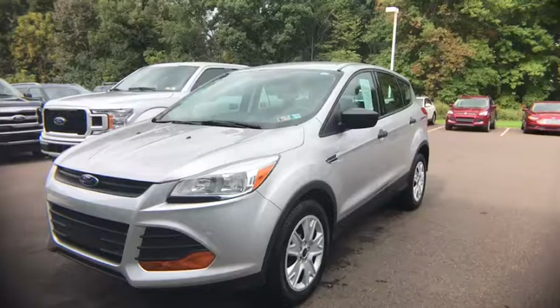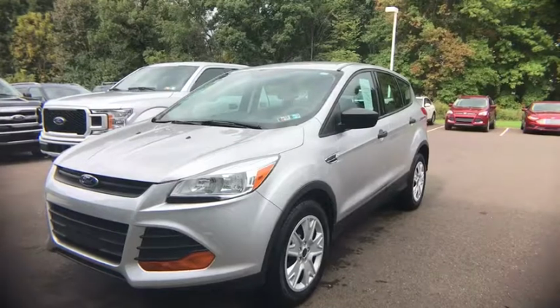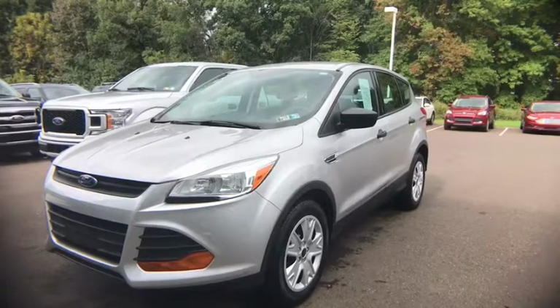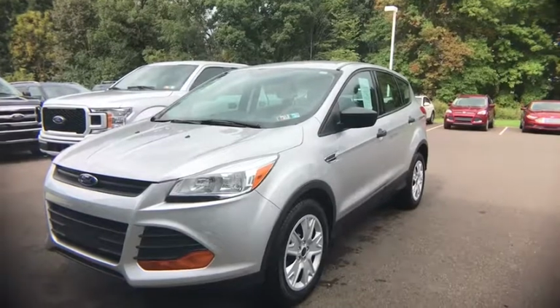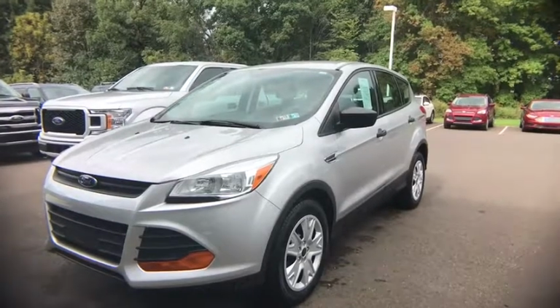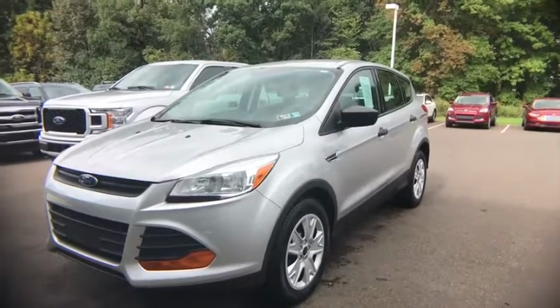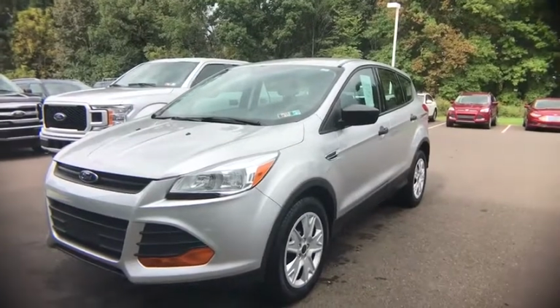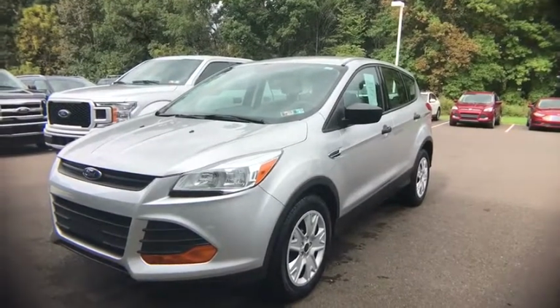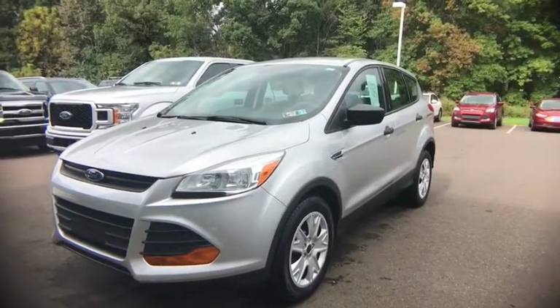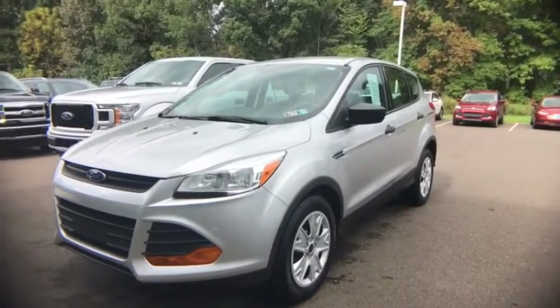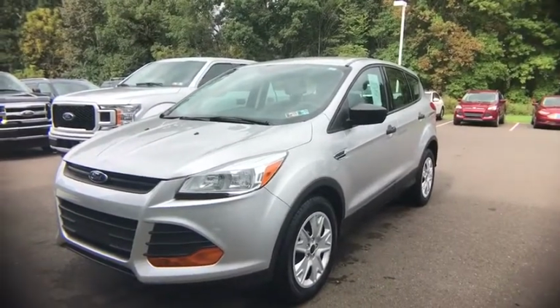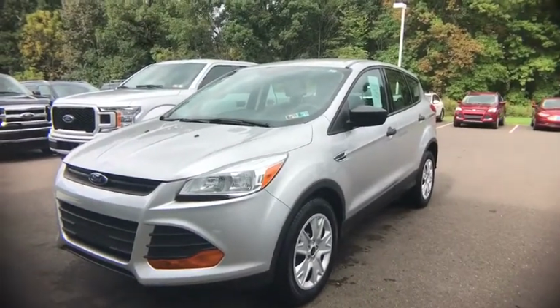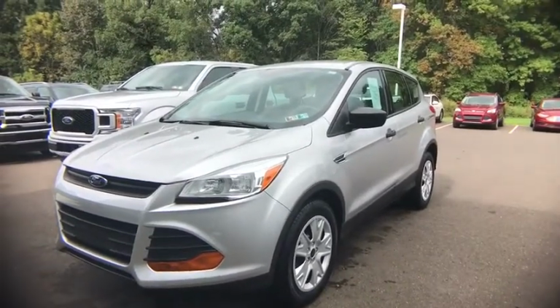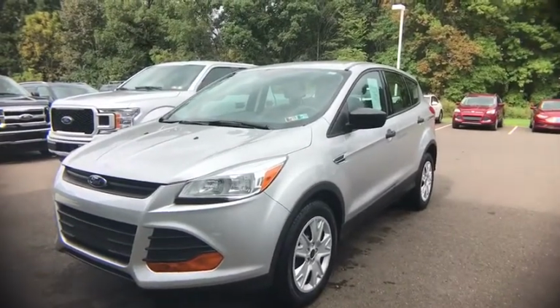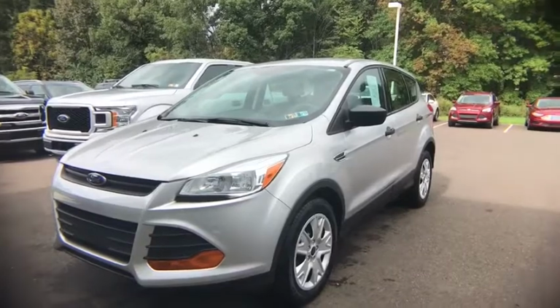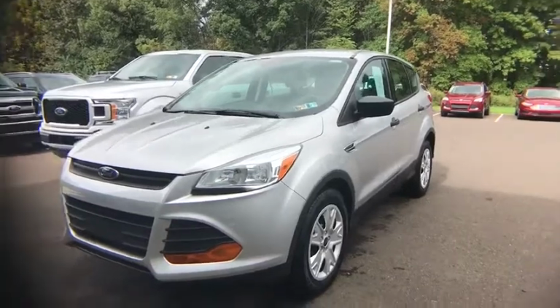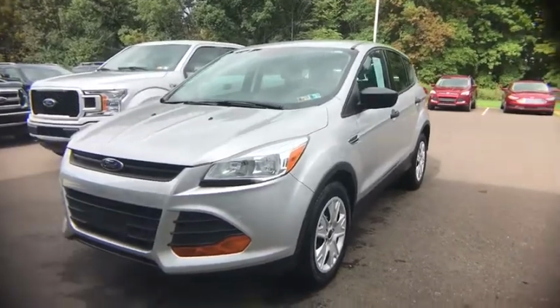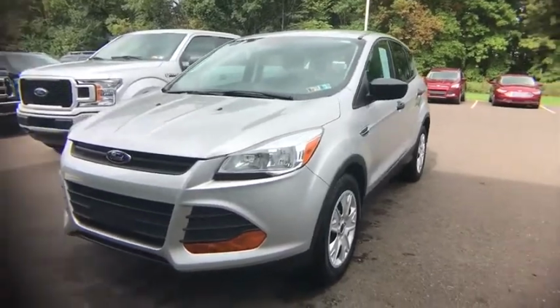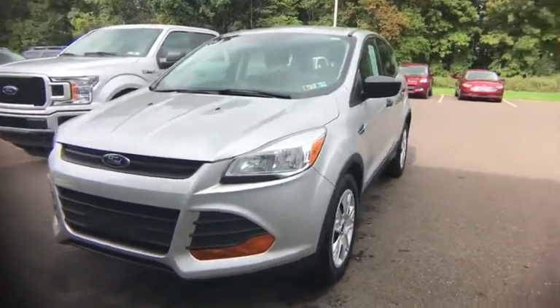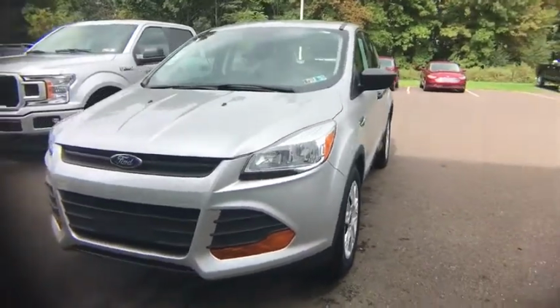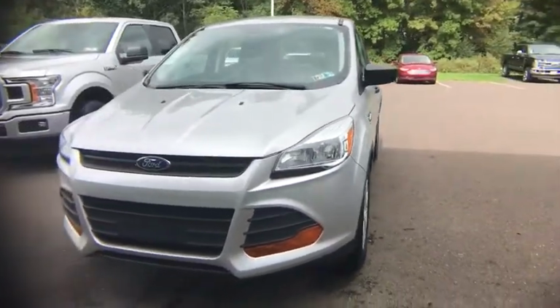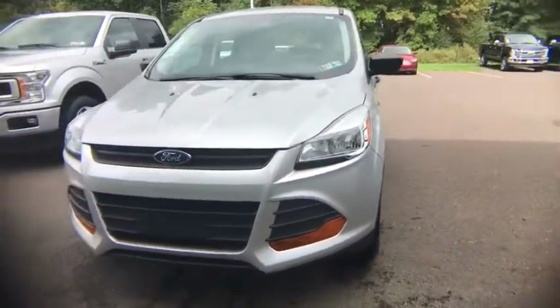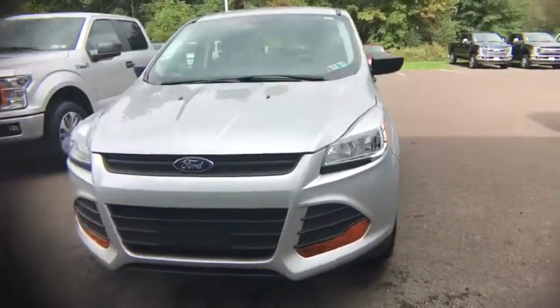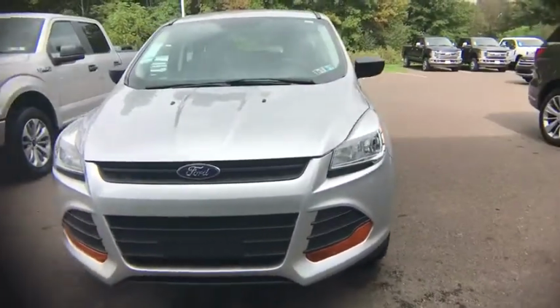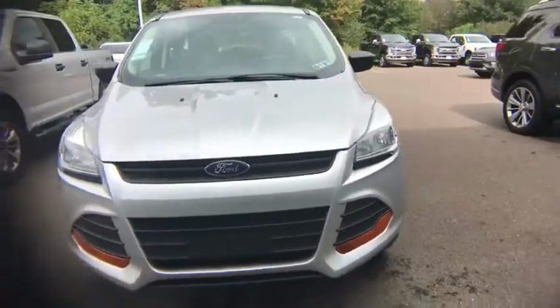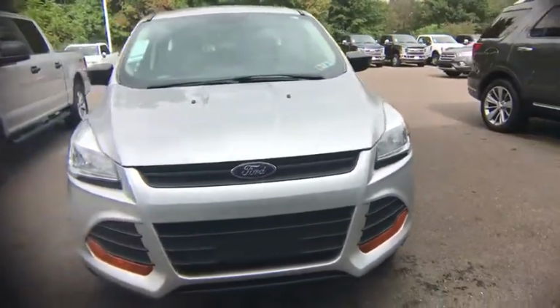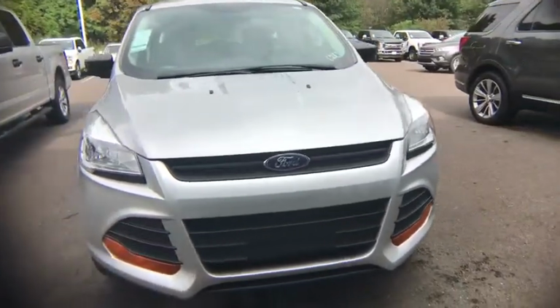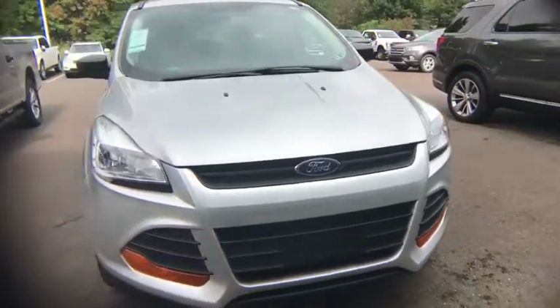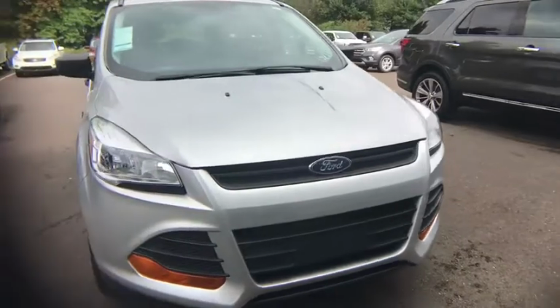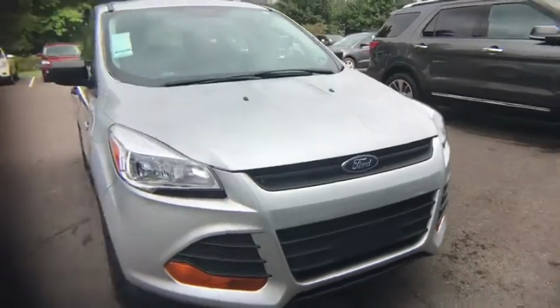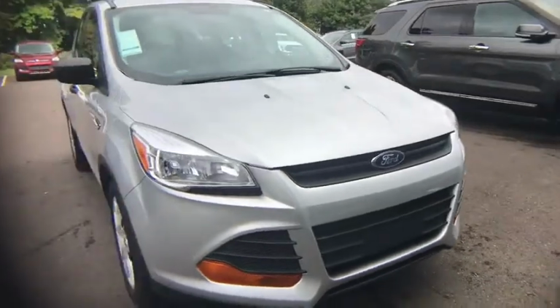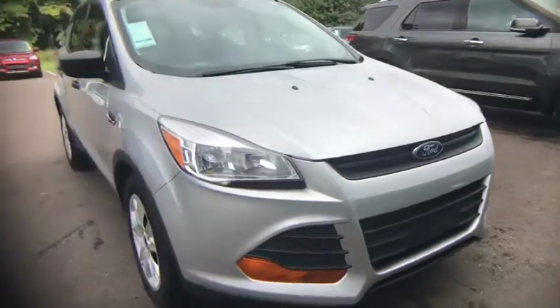2016 Ford Escape. Gas engines flex, tow, sip and go with Ford Escape. This vehicle has less than 25,000 miles. Here are some of this vehicle's great options.